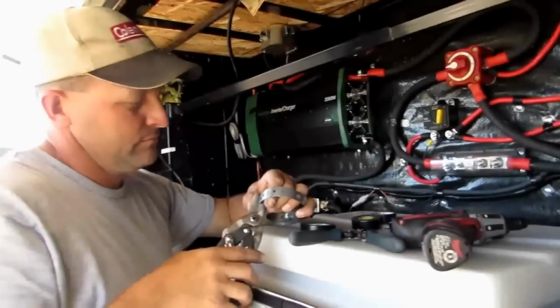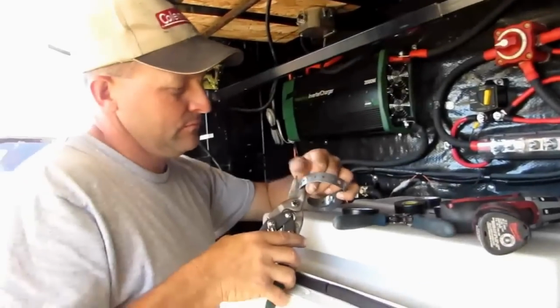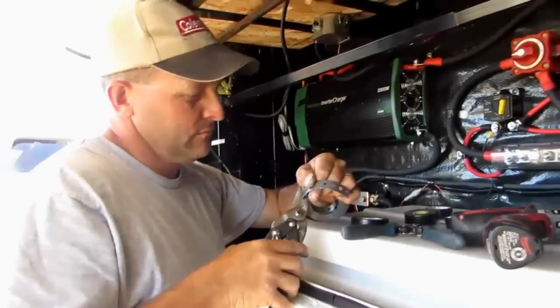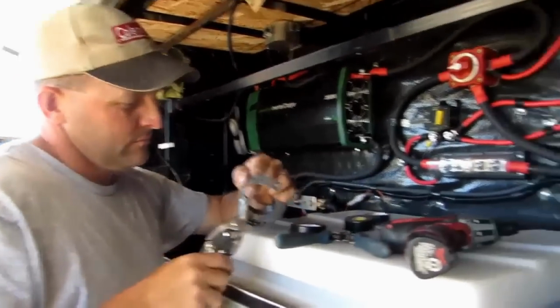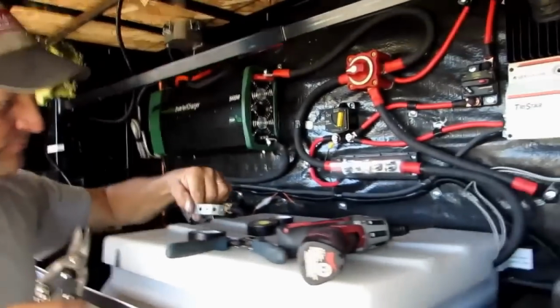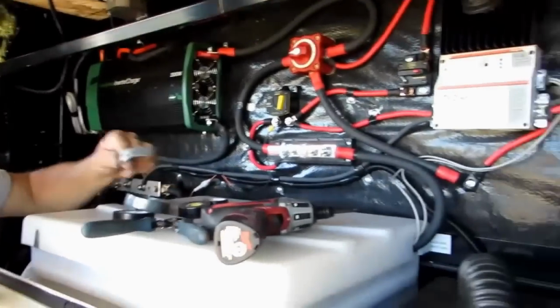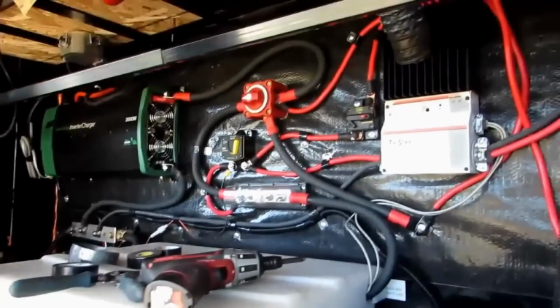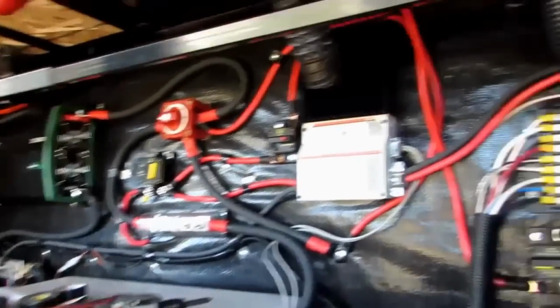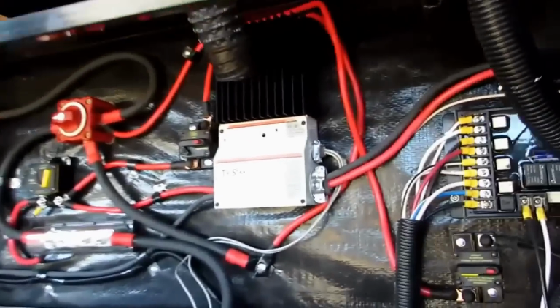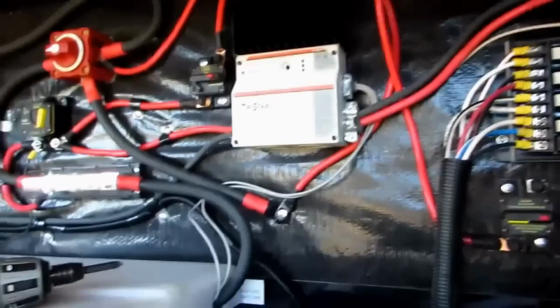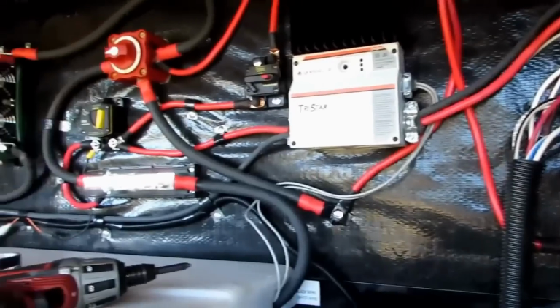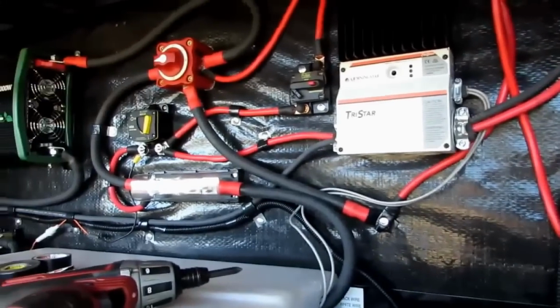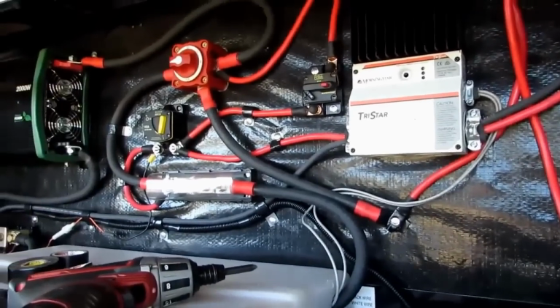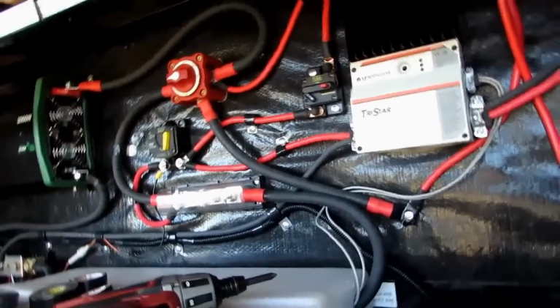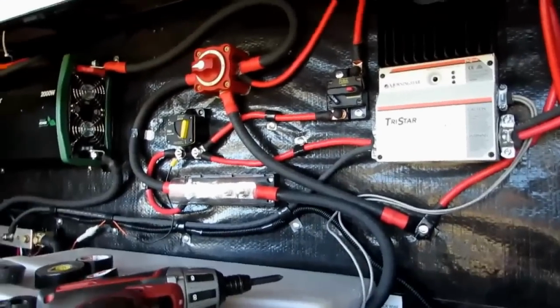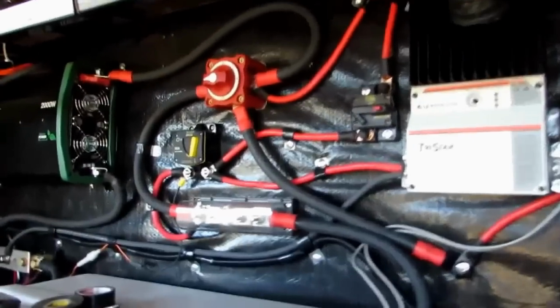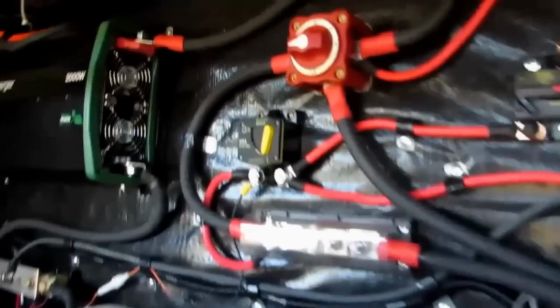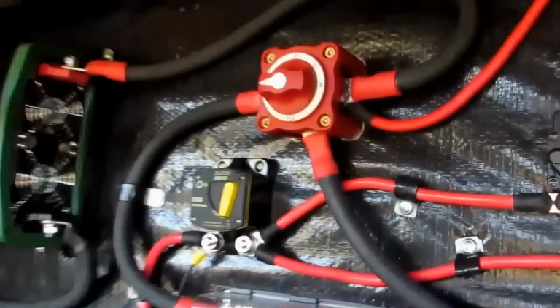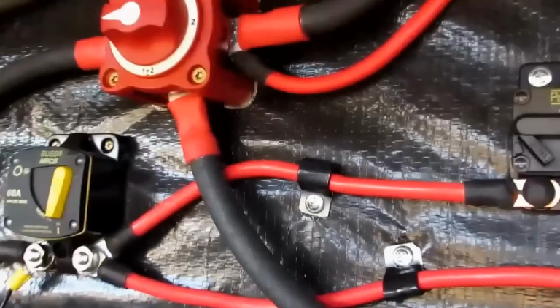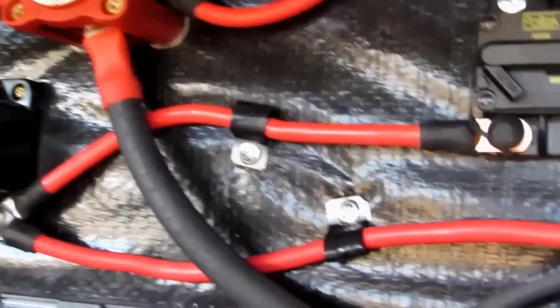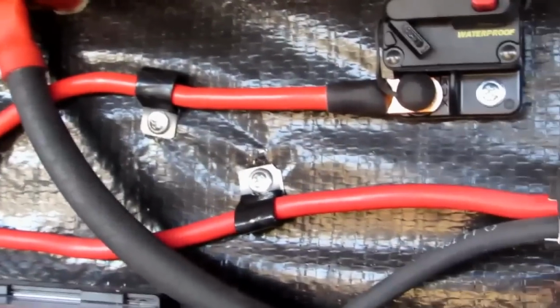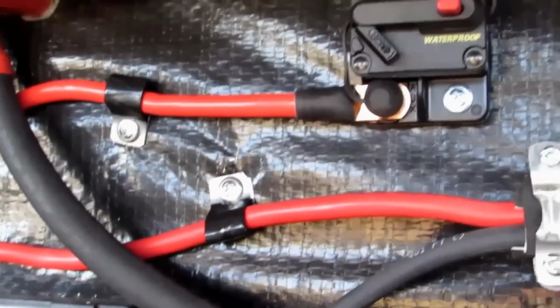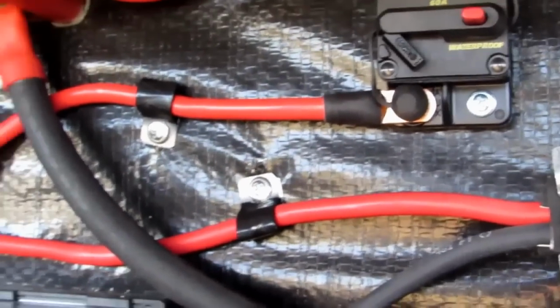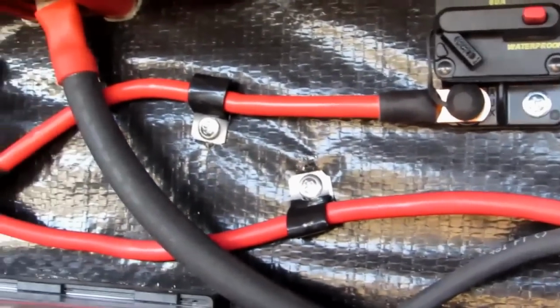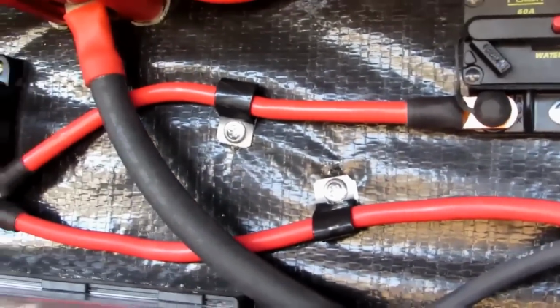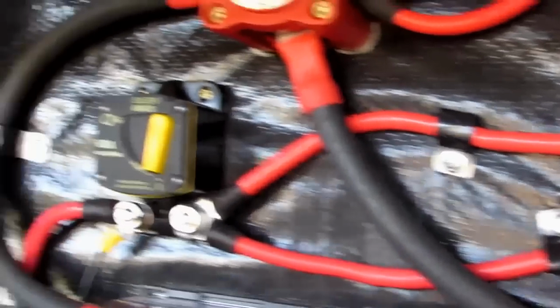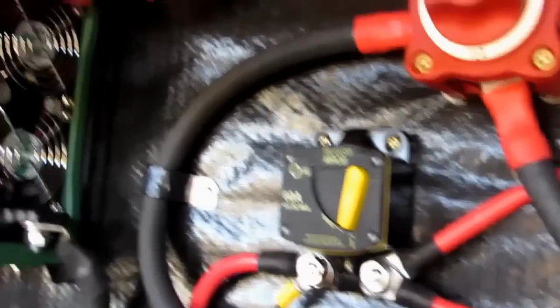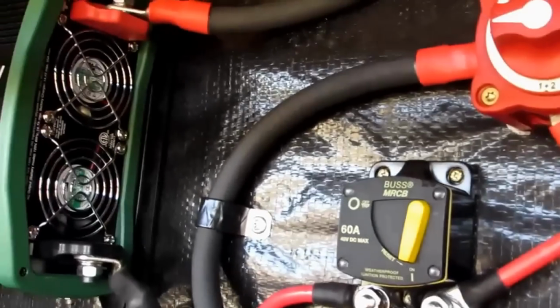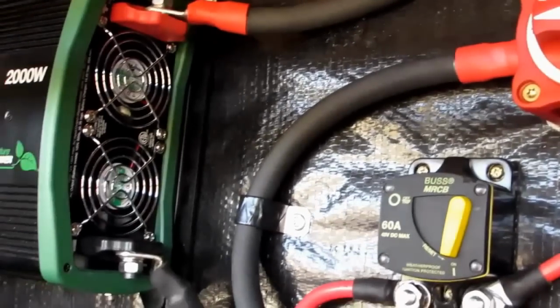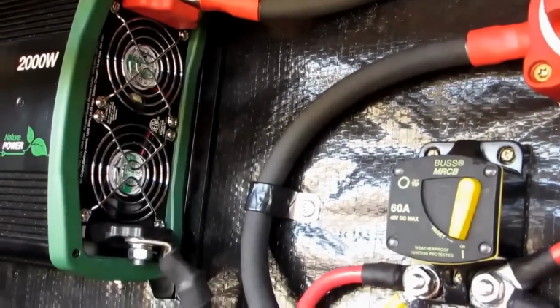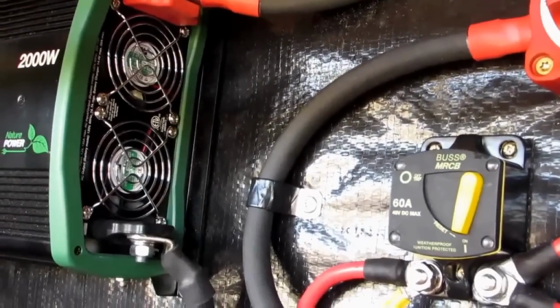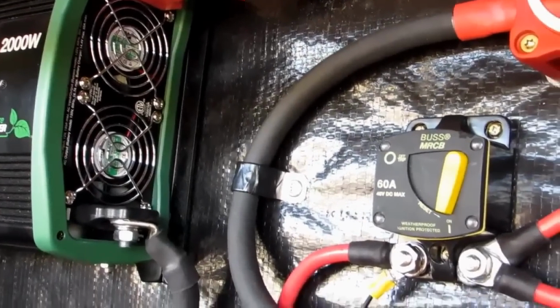Eddie's tidying up his work here, putting clamps around things, getting all the wires down. You can see the little clamps holding the various wires down.